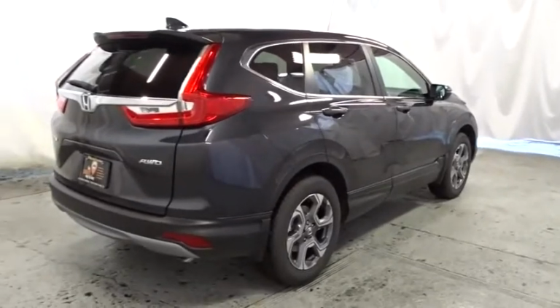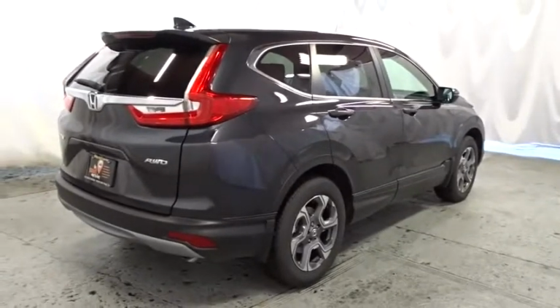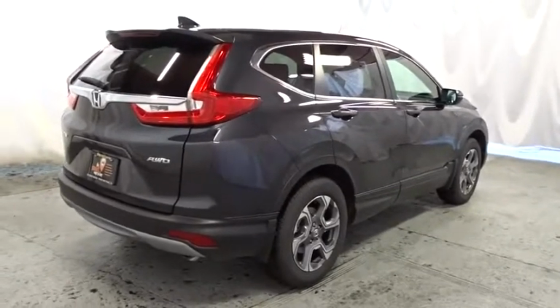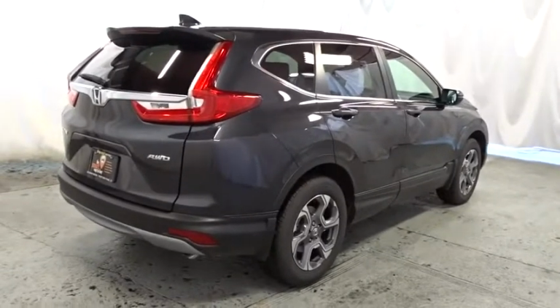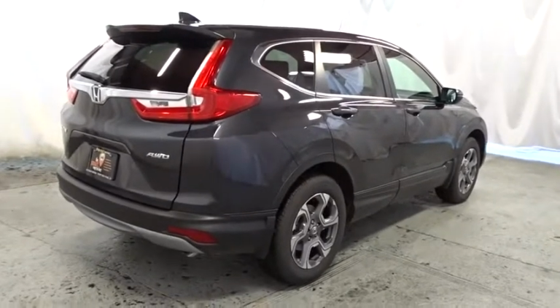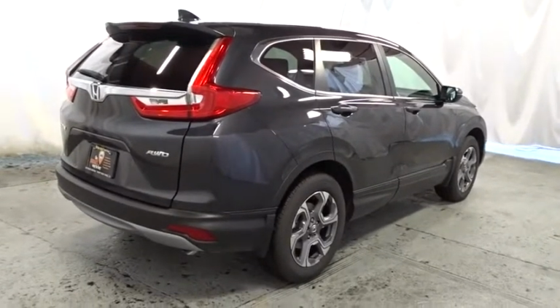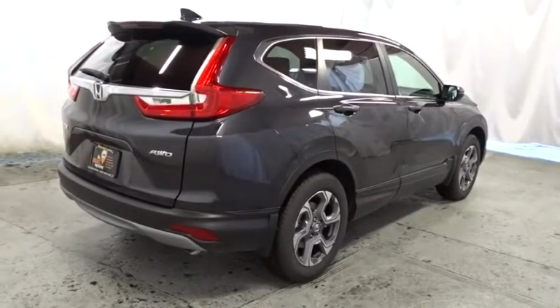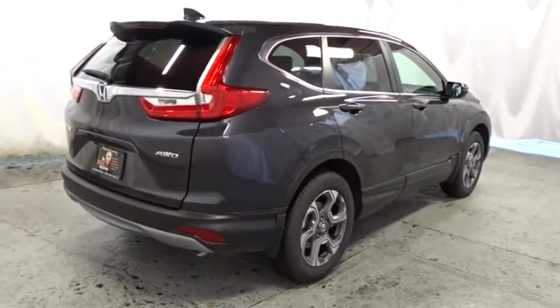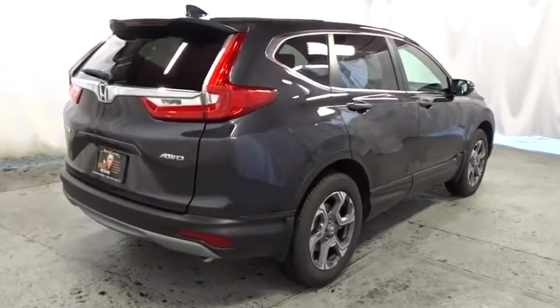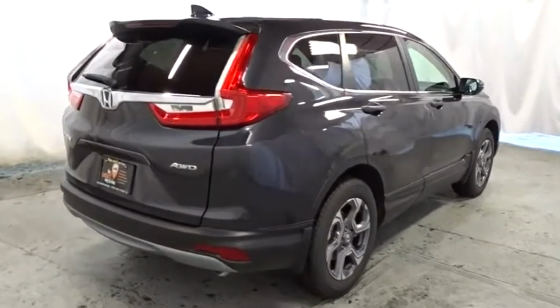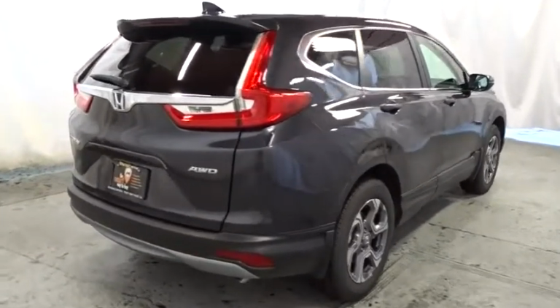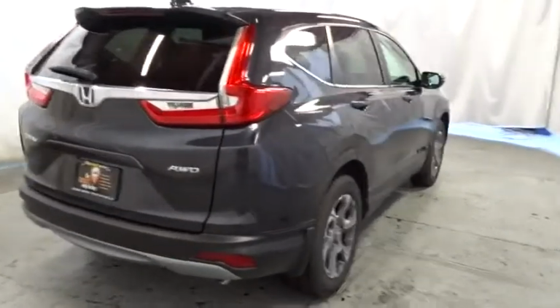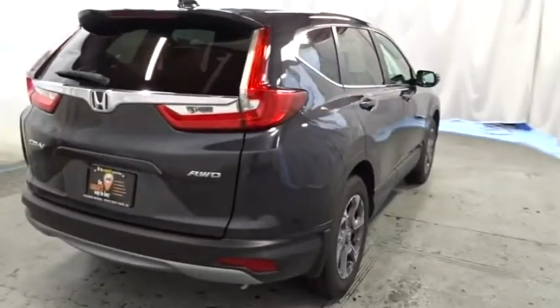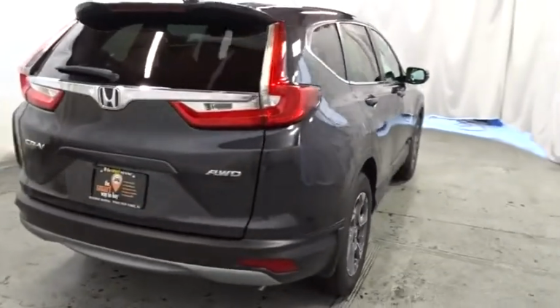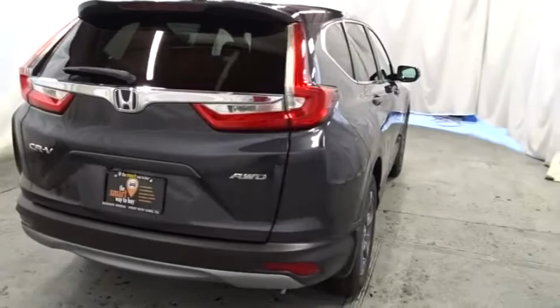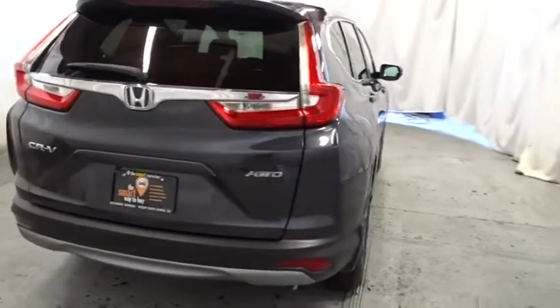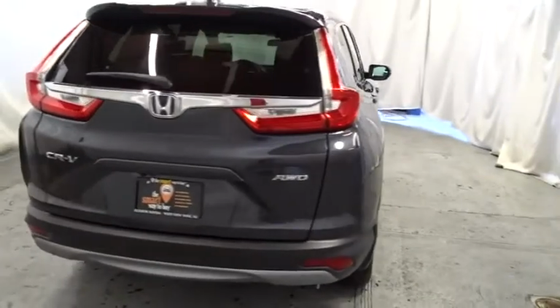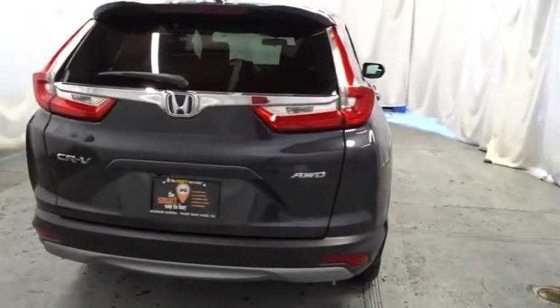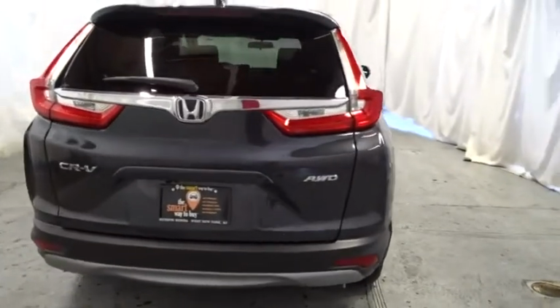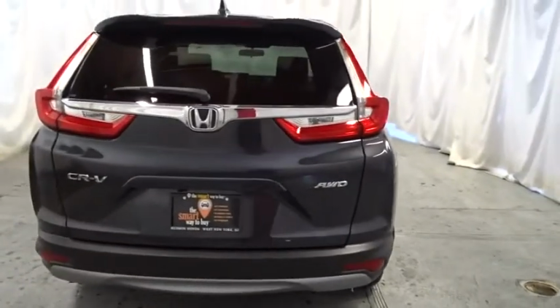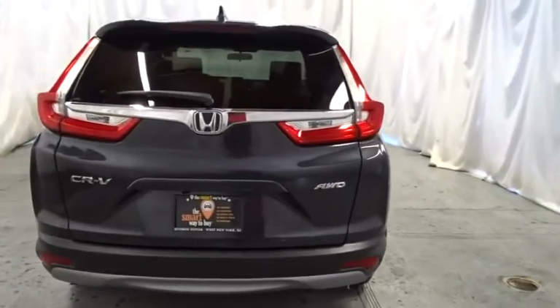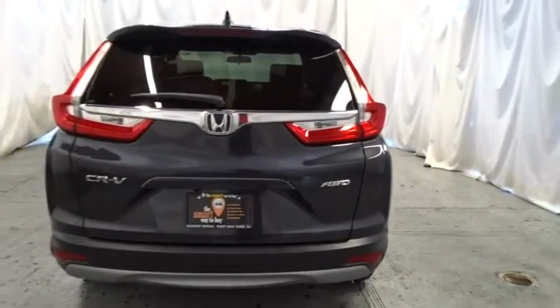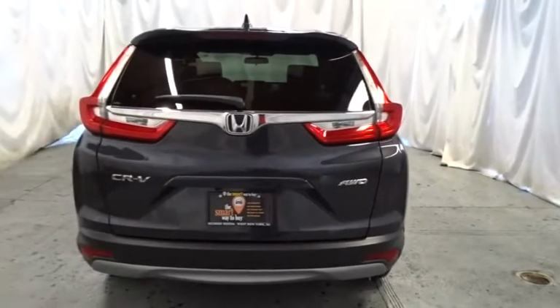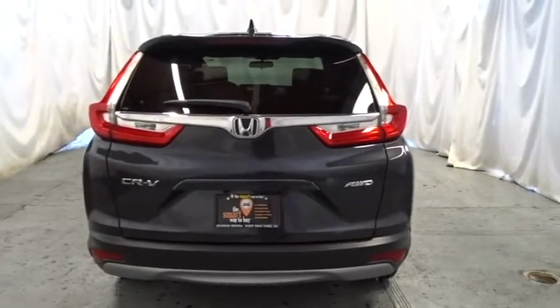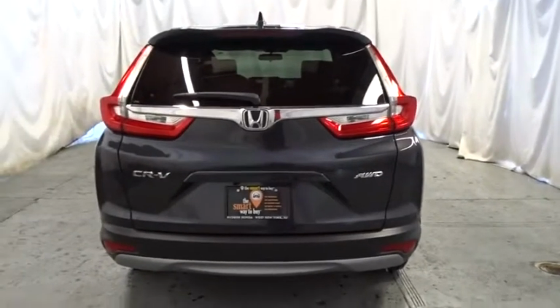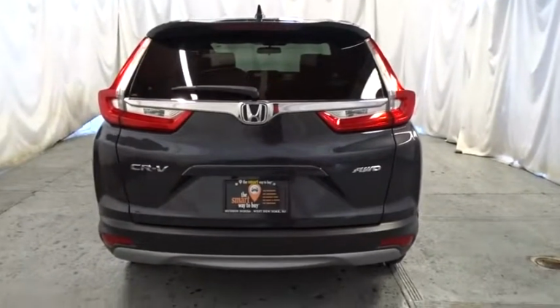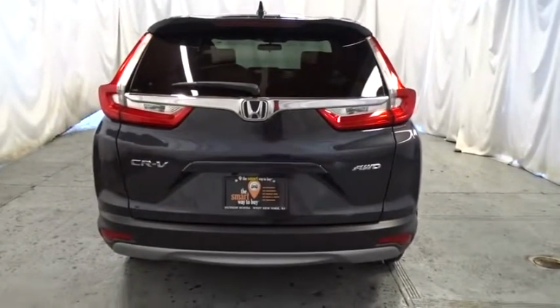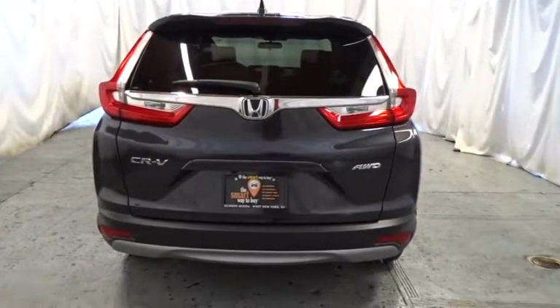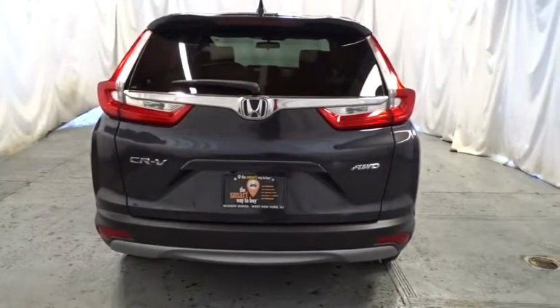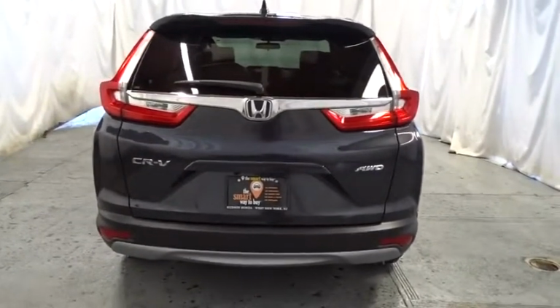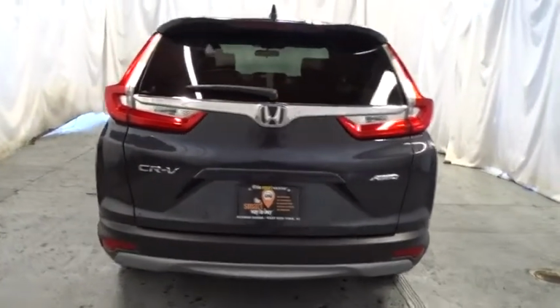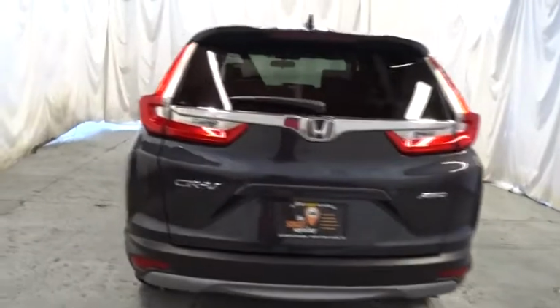Outside temperature gauge, cloth seat trim, body color door handles, tinted glass, engine immobilizer, and low tire pressure warning. Come take a test drive today.